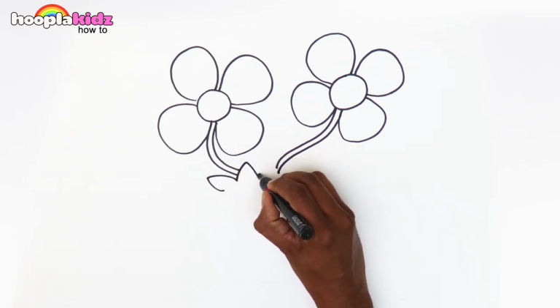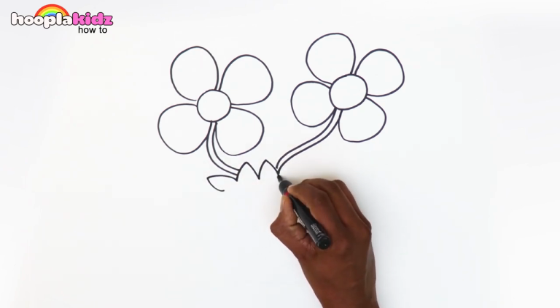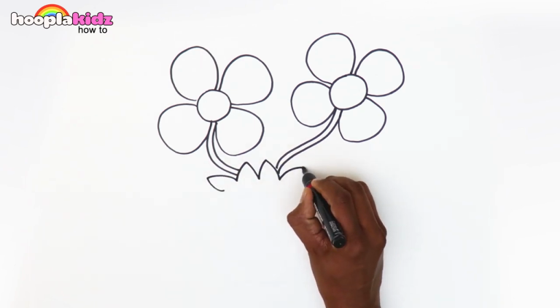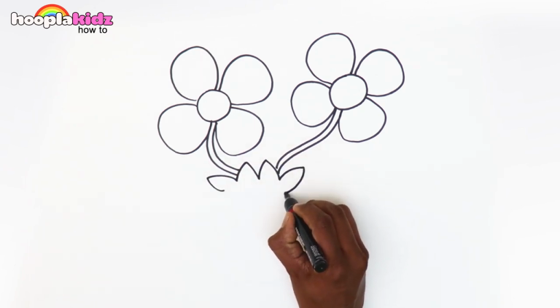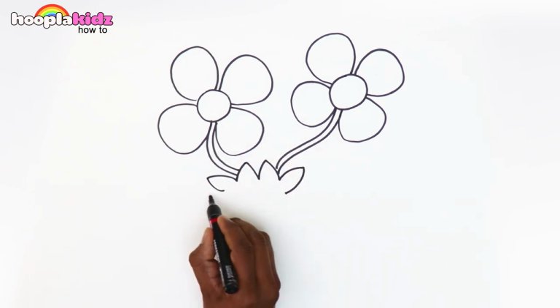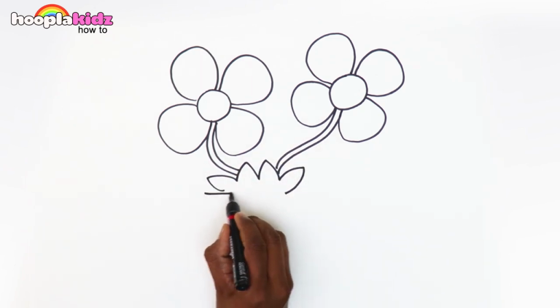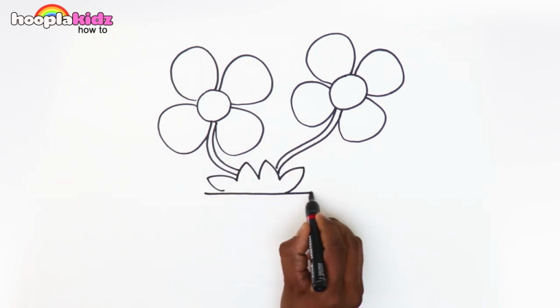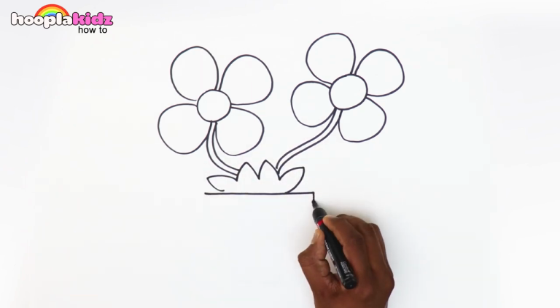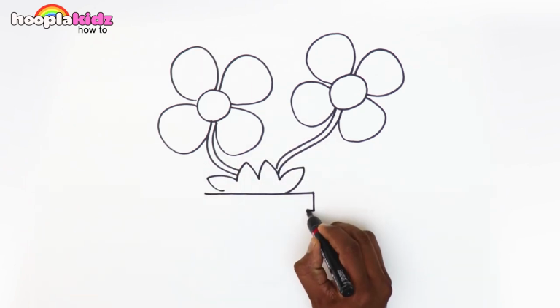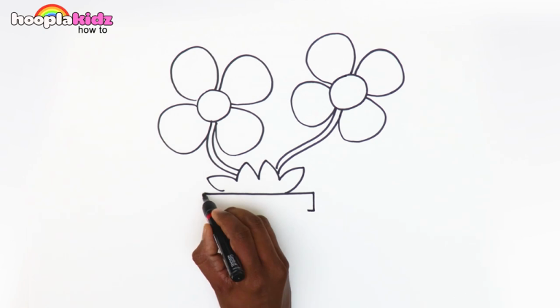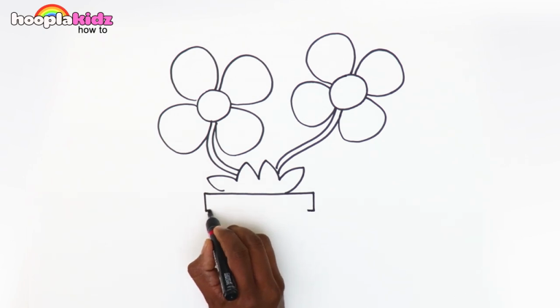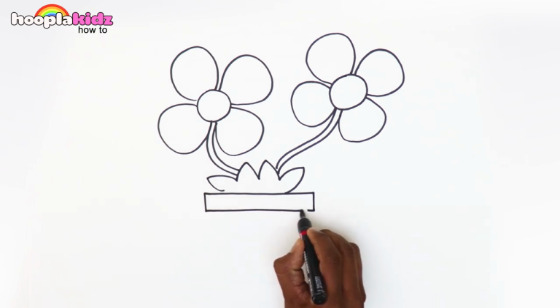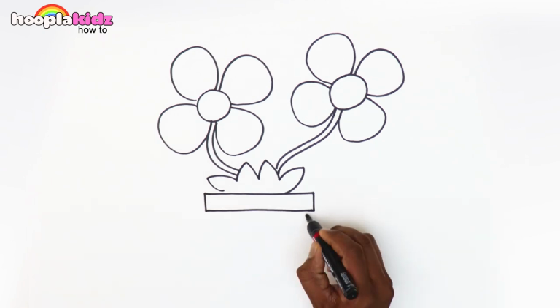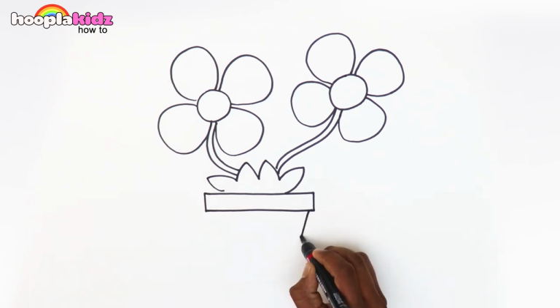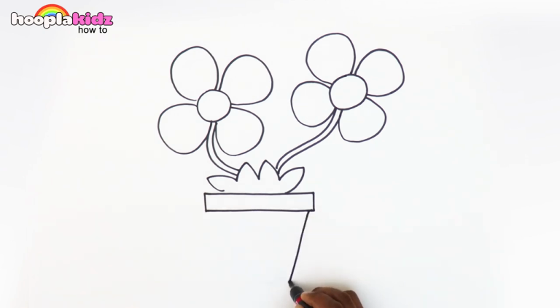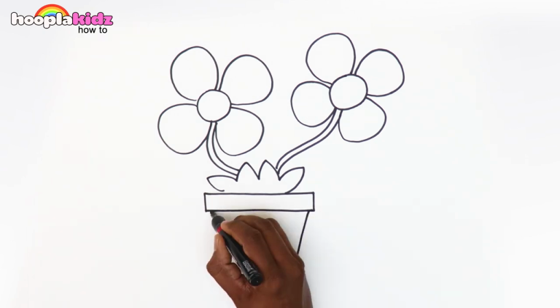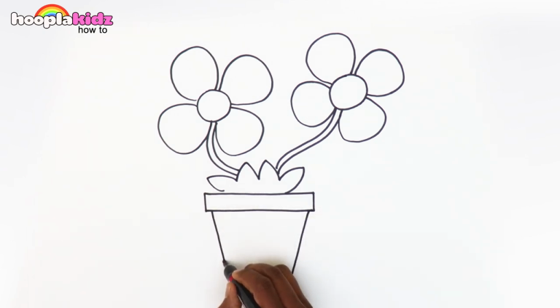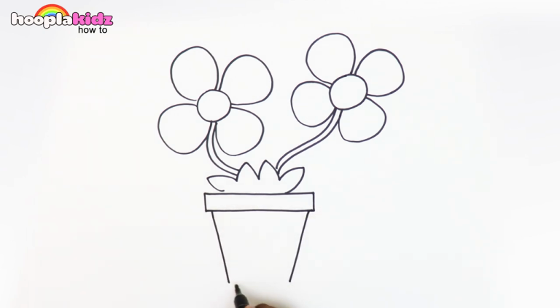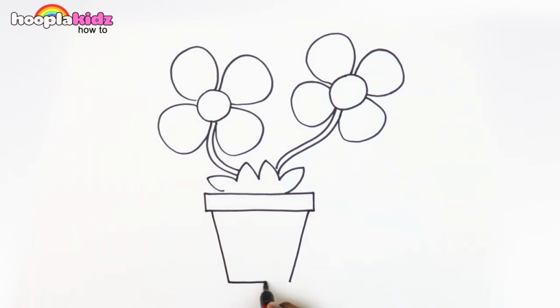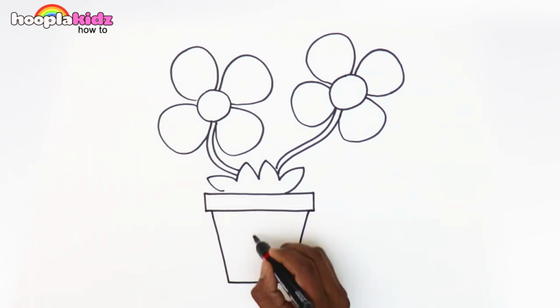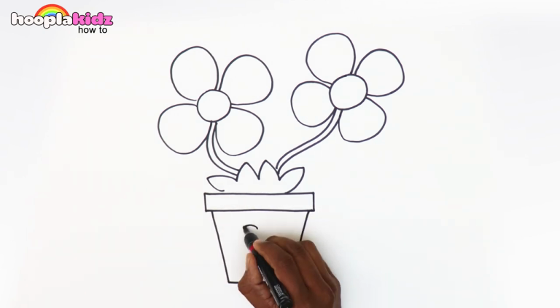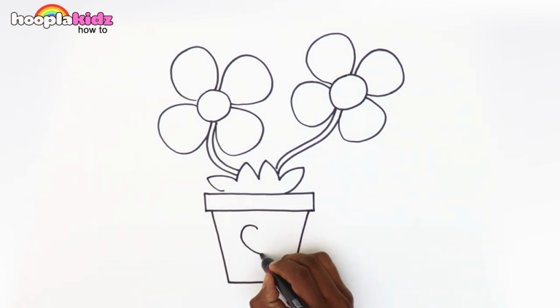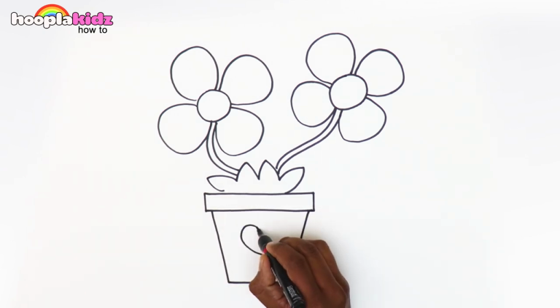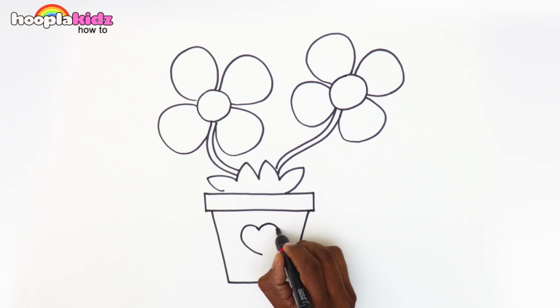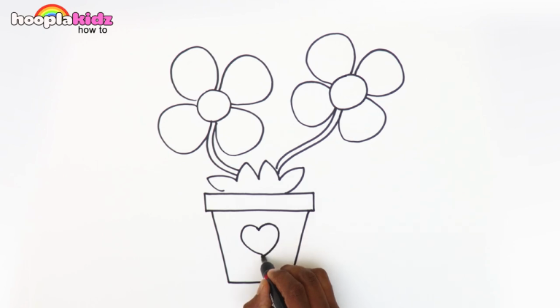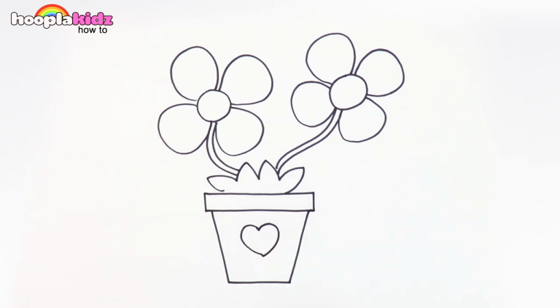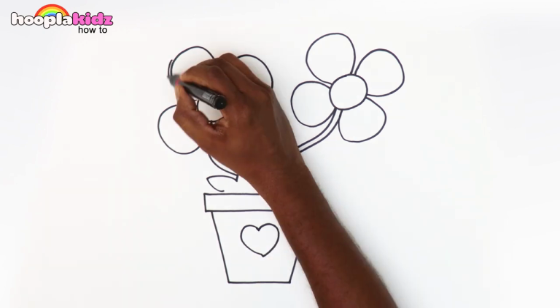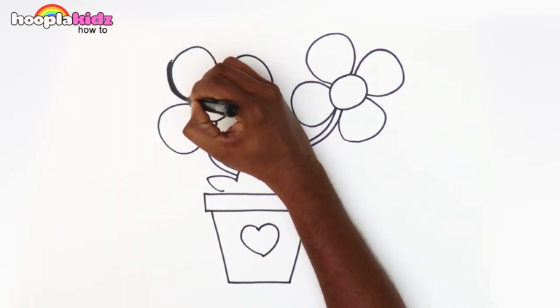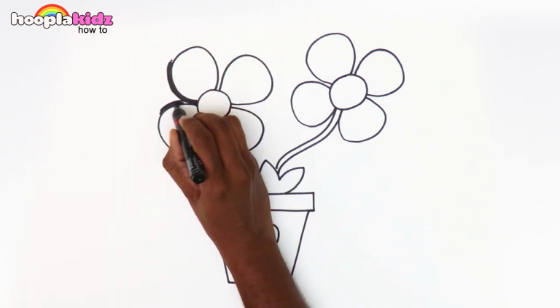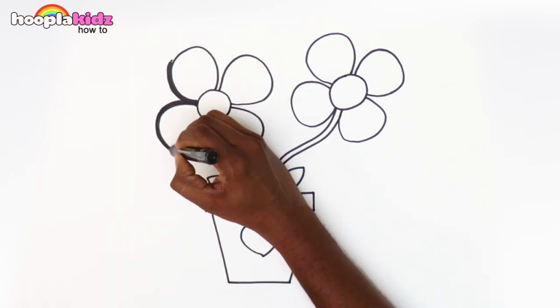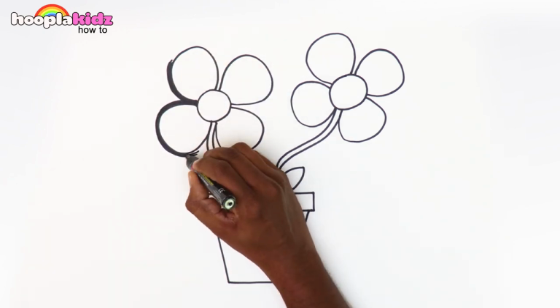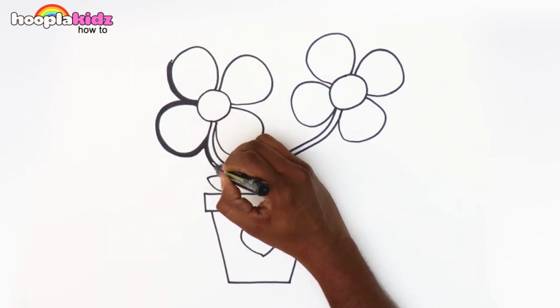Make the leaves and the pot for the flowers. Let's make a heart in the pot. Let's give our flower pot an outline.